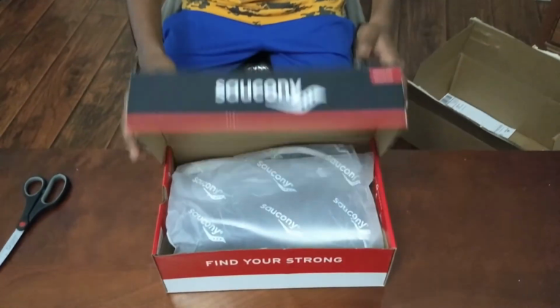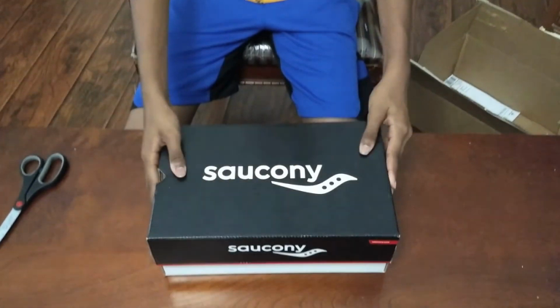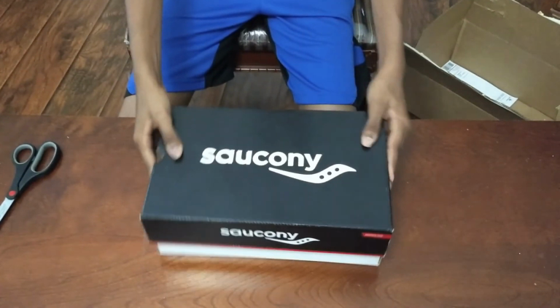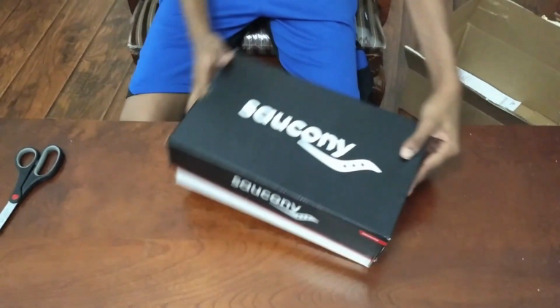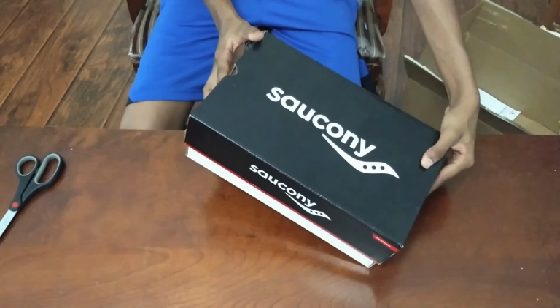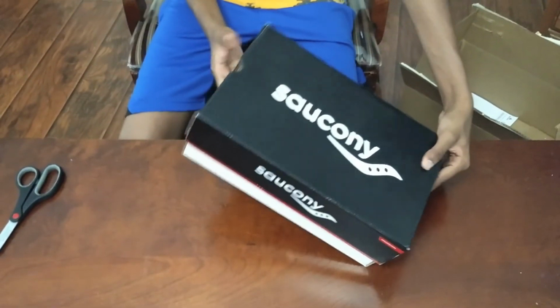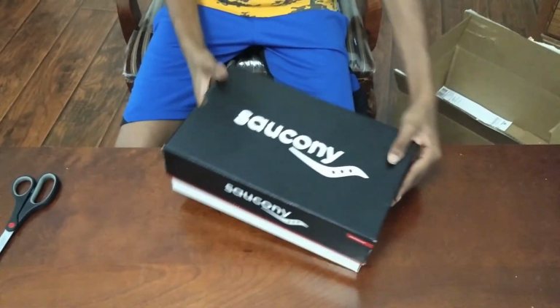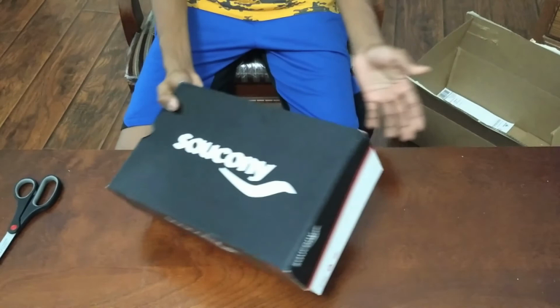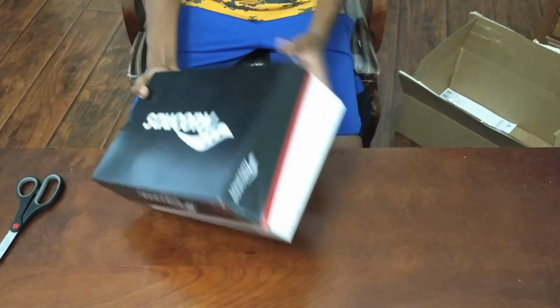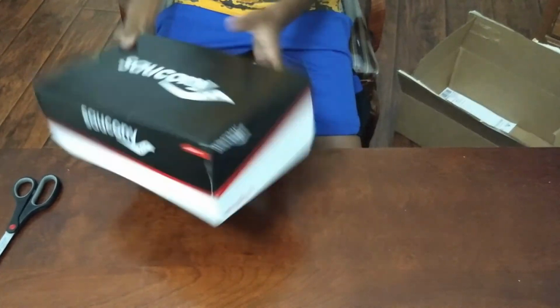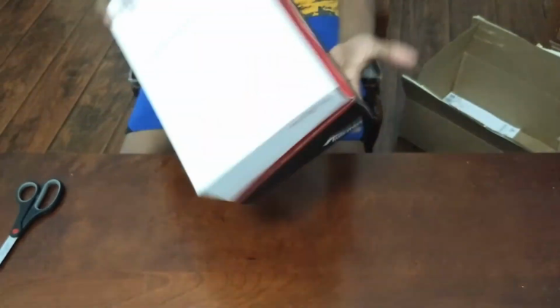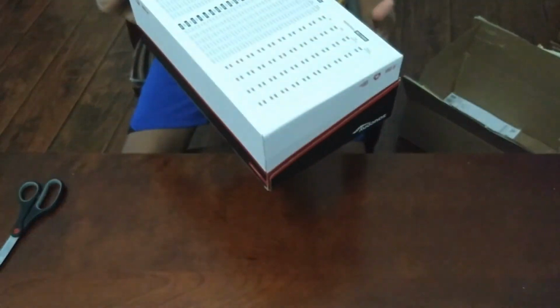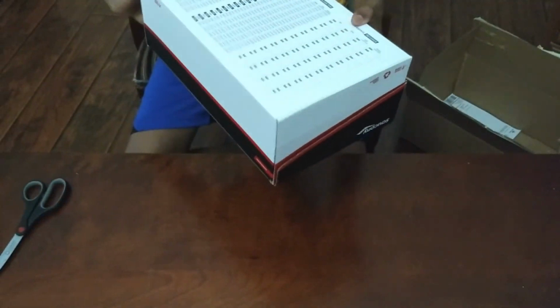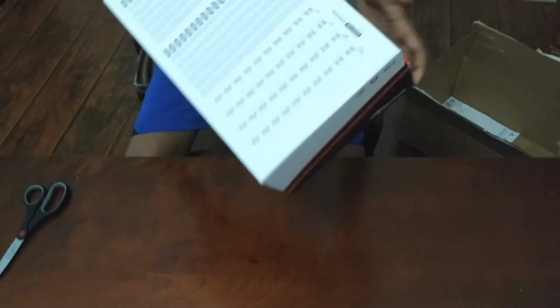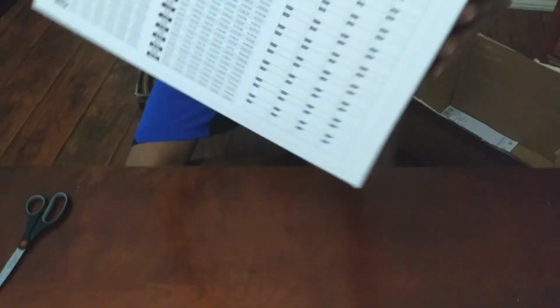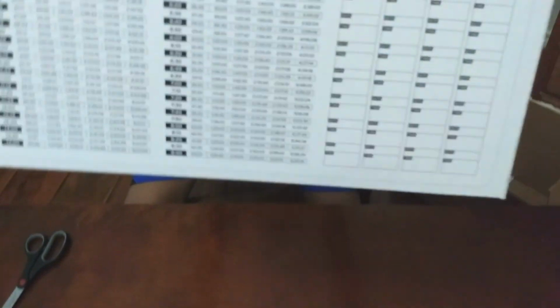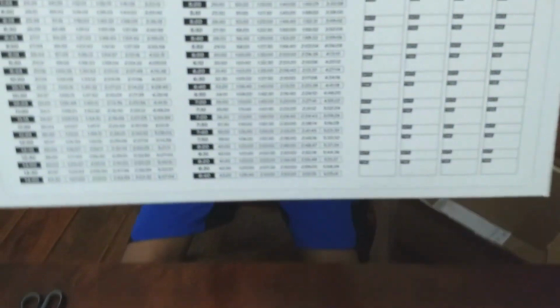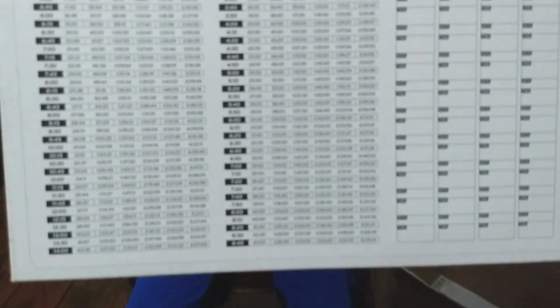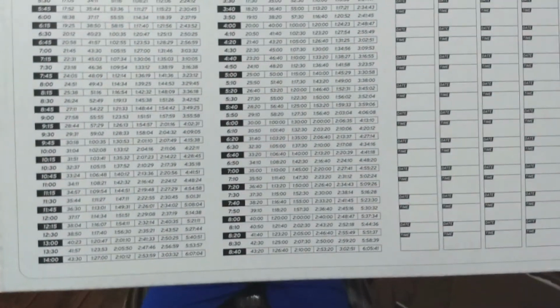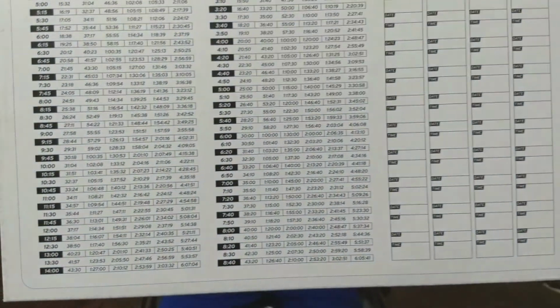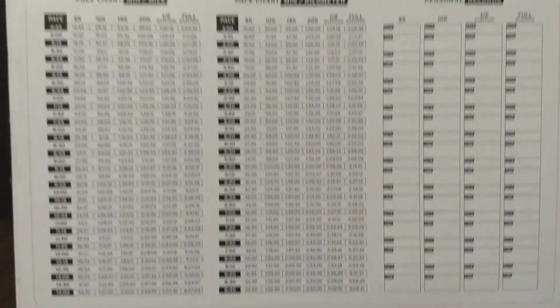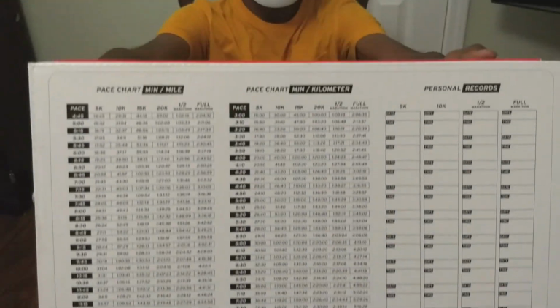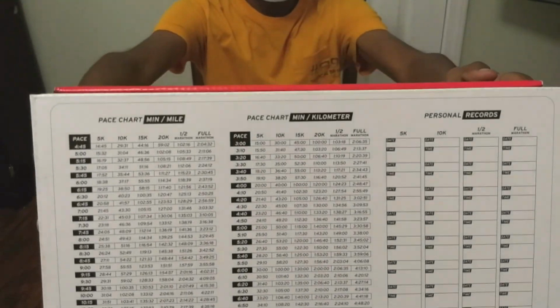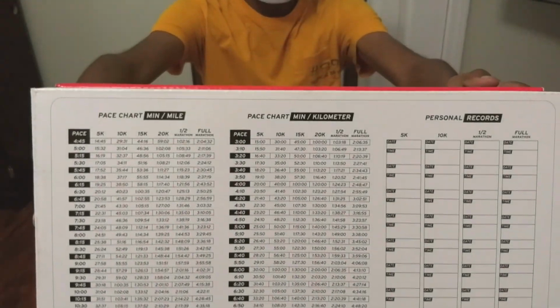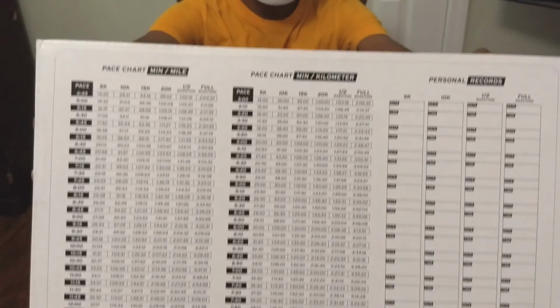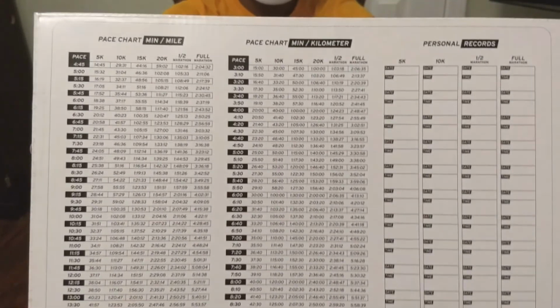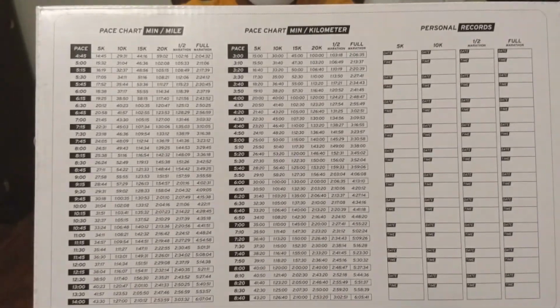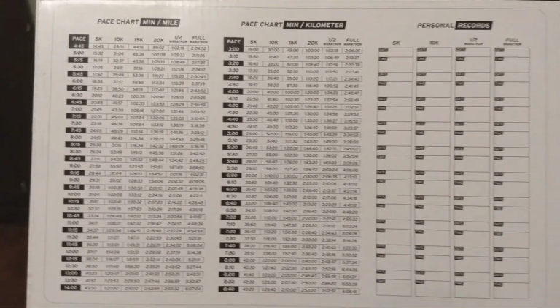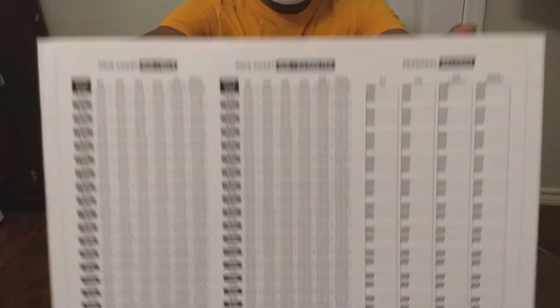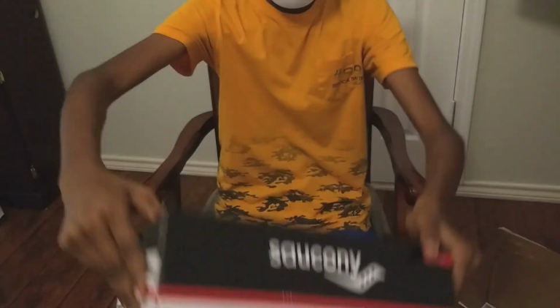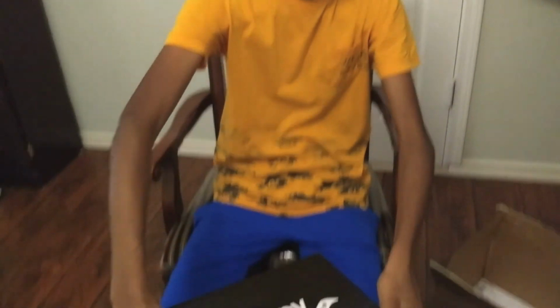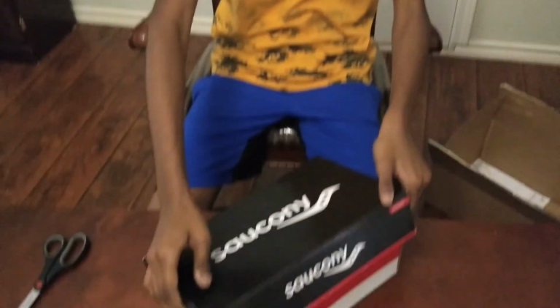First of all, the box — normal box. On the back, you have some mile times, marathons, your own personal log, that kind of stuff.